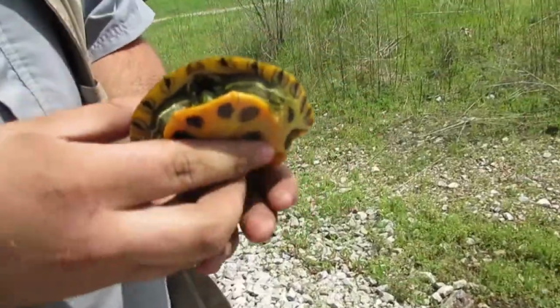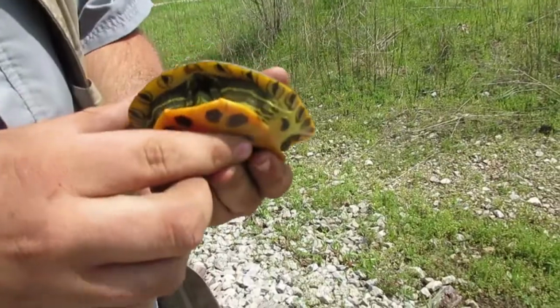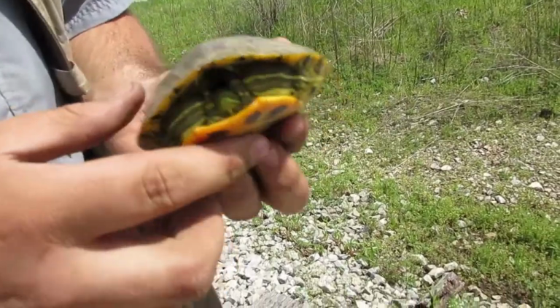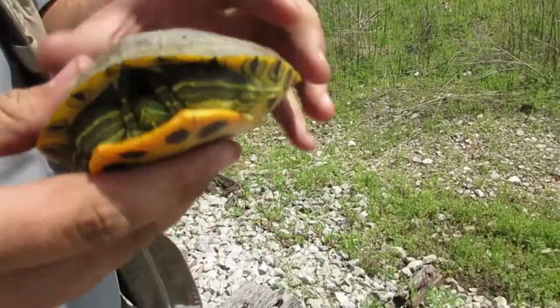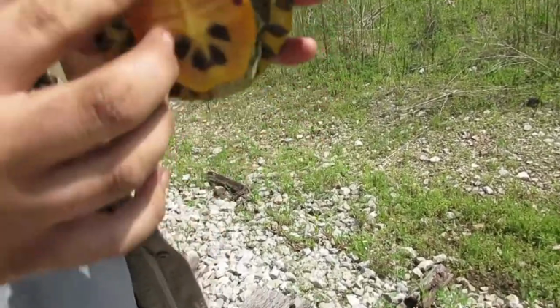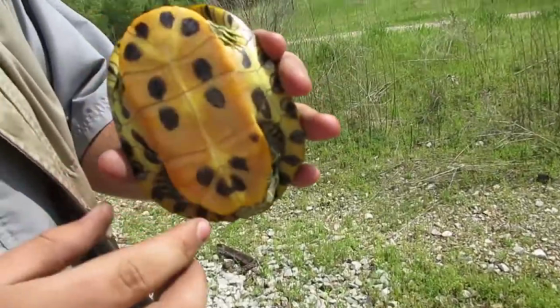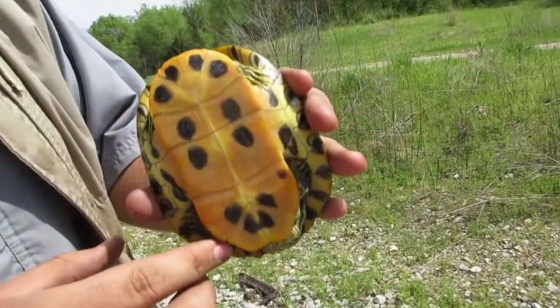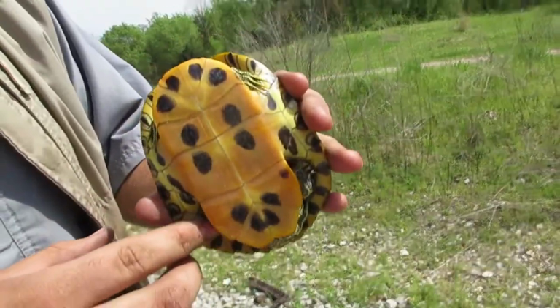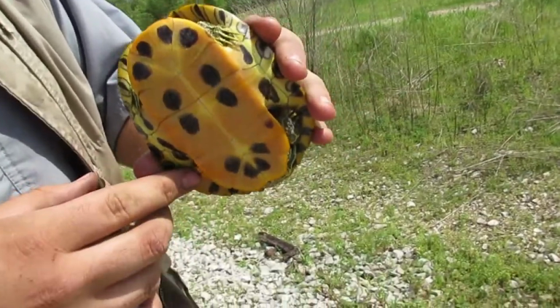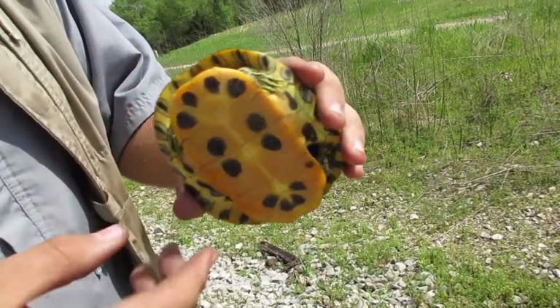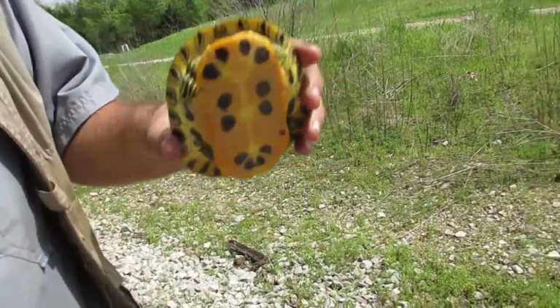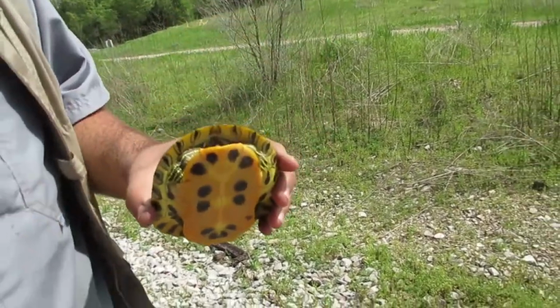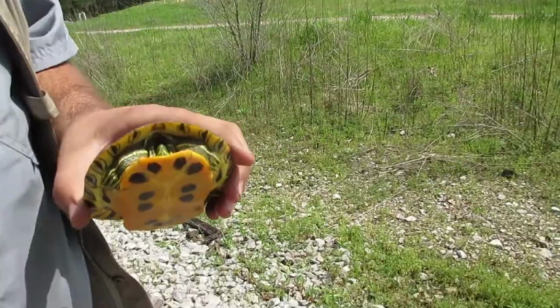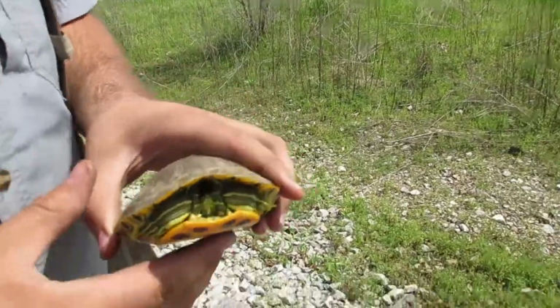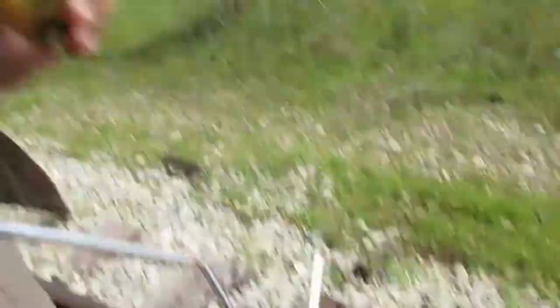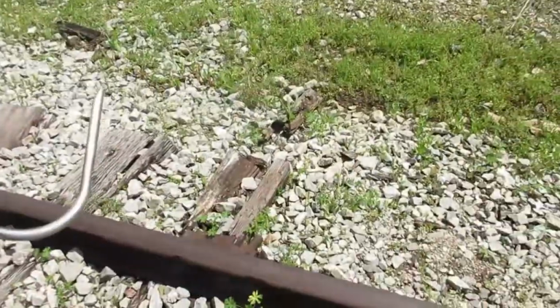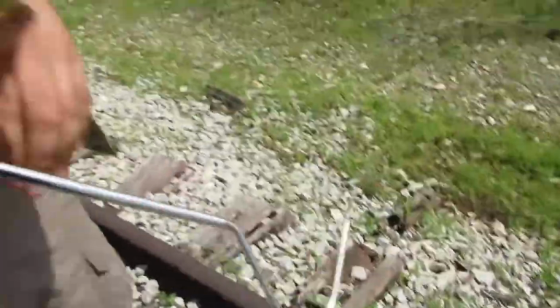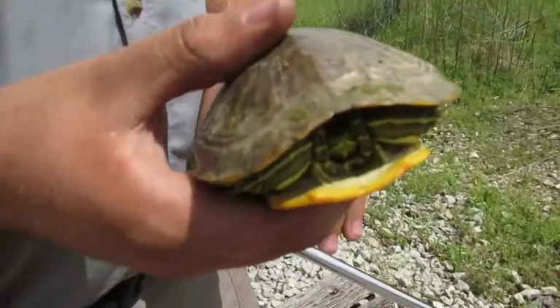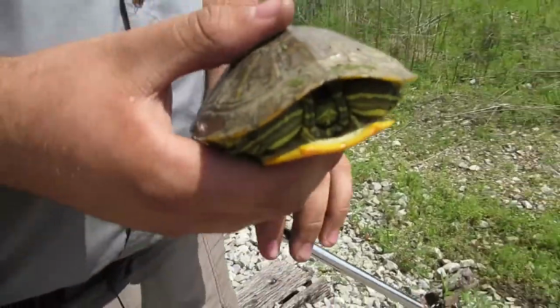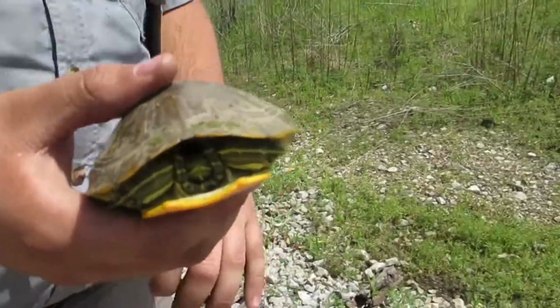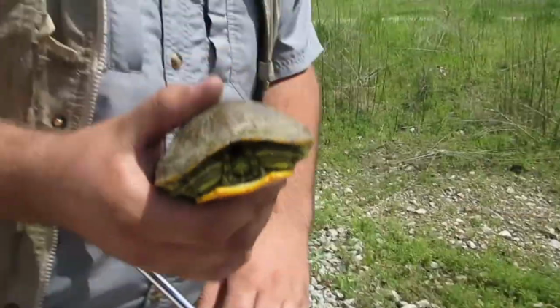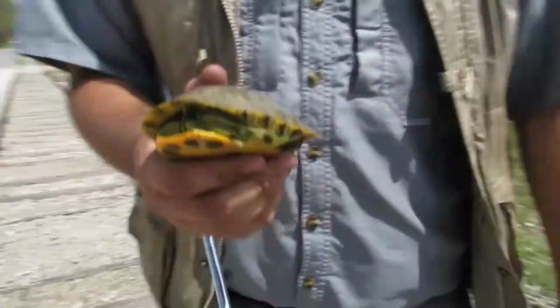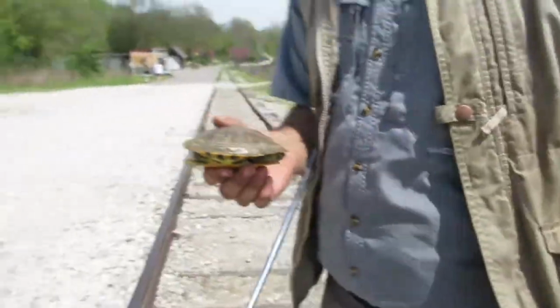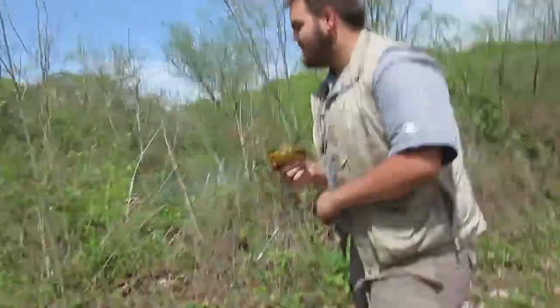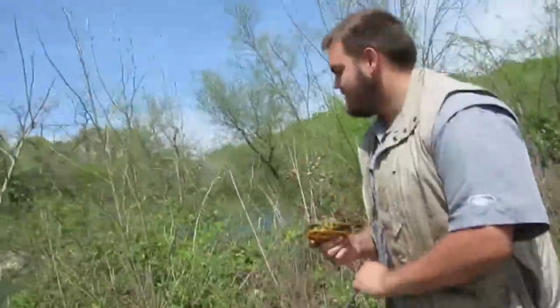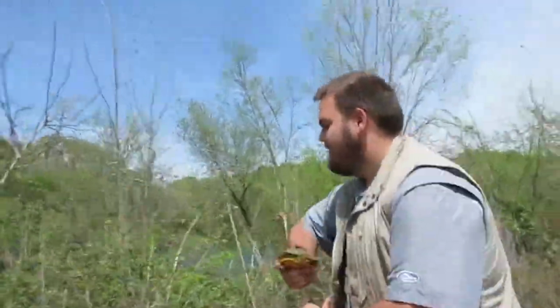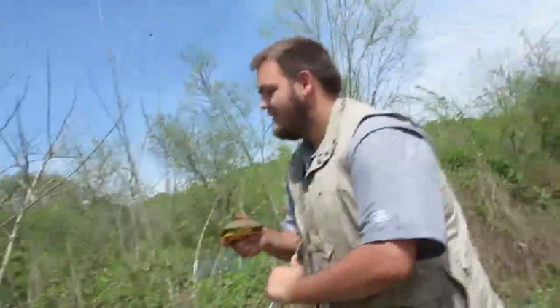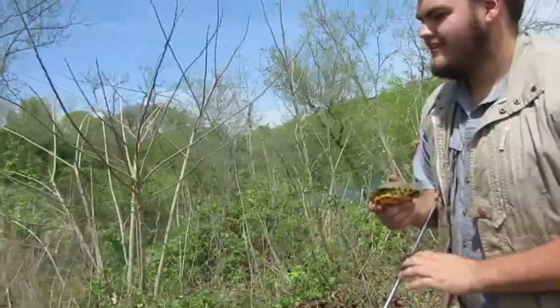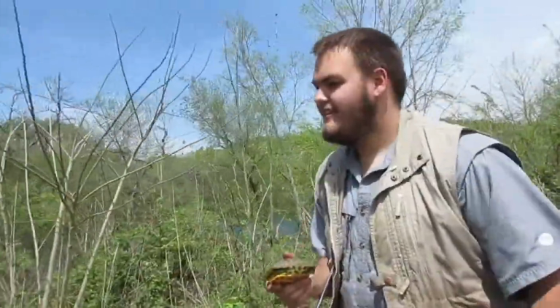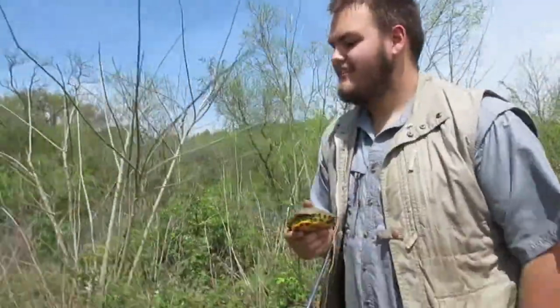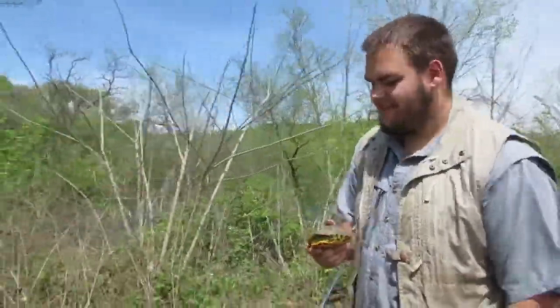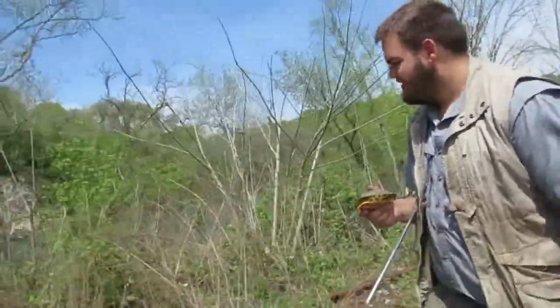What kind is that? It's a yellow-bellied slider. That's a new species for us. He was just sitting right there. Yeah, let's put him by the water. I was just telling Lucas, watch us find a racer — that's where we let this guy go.